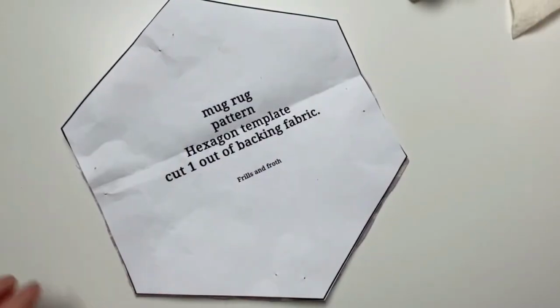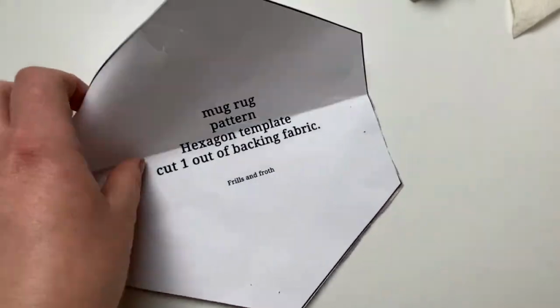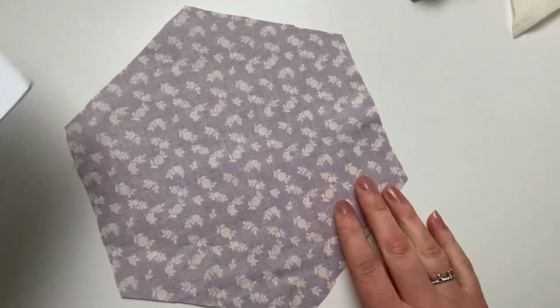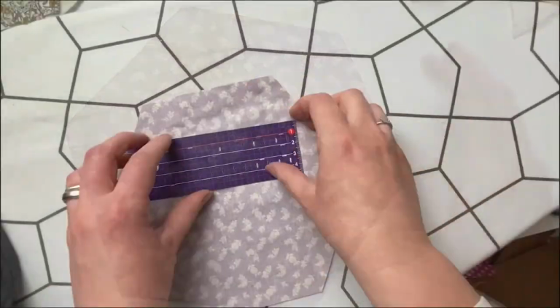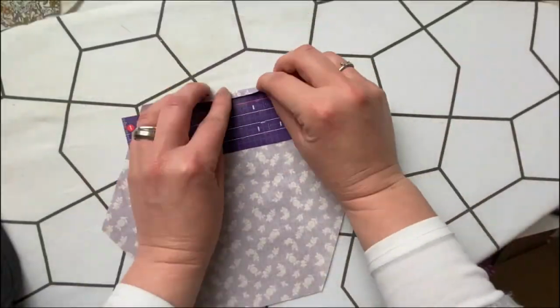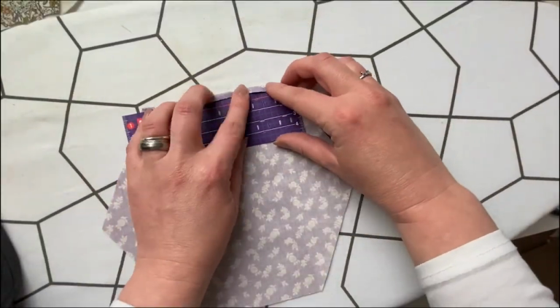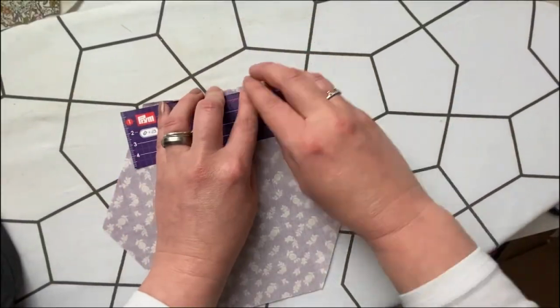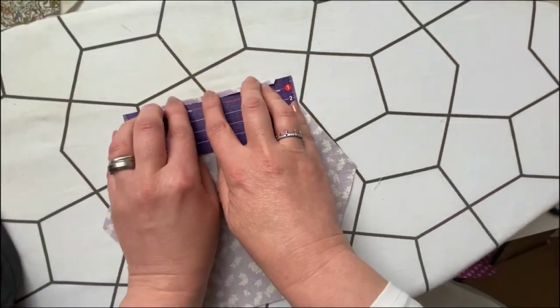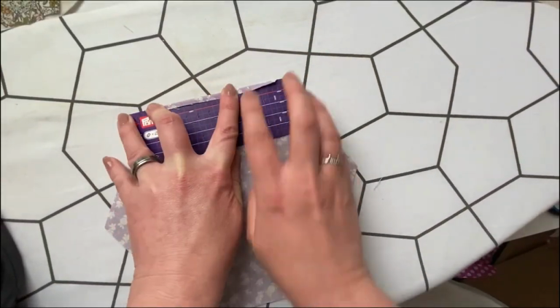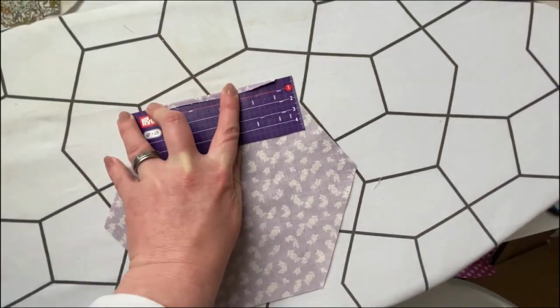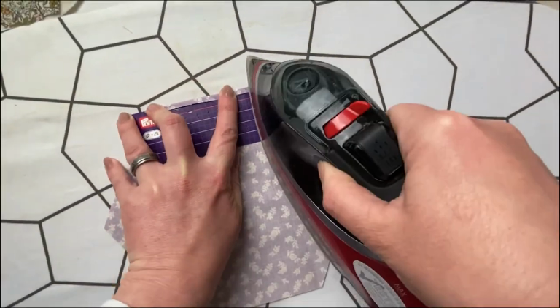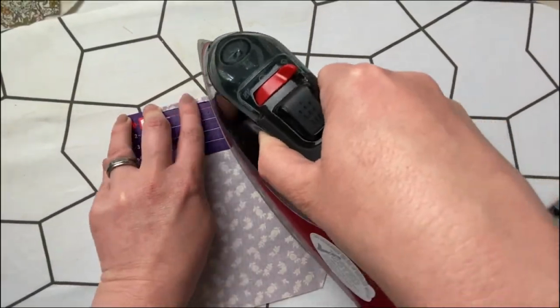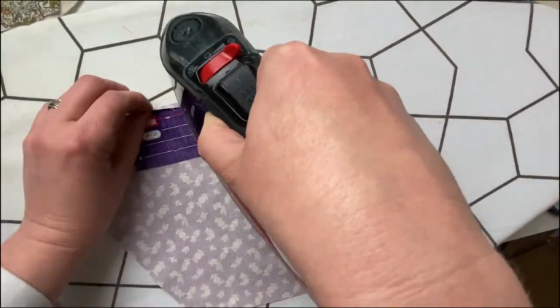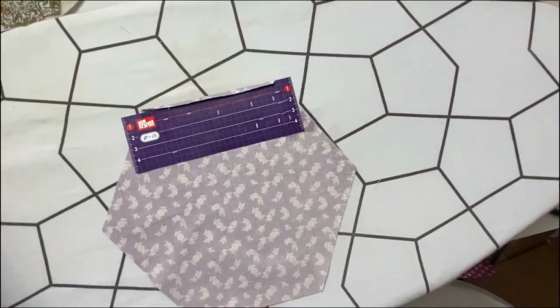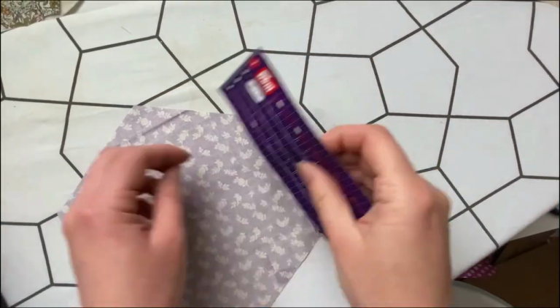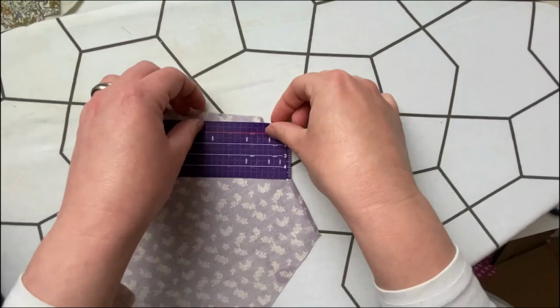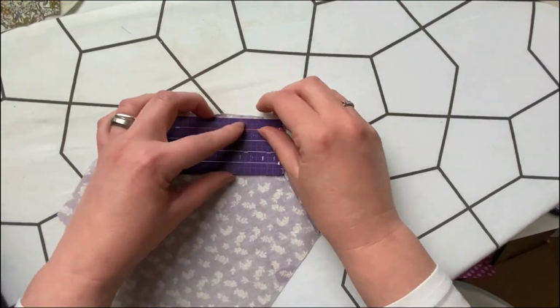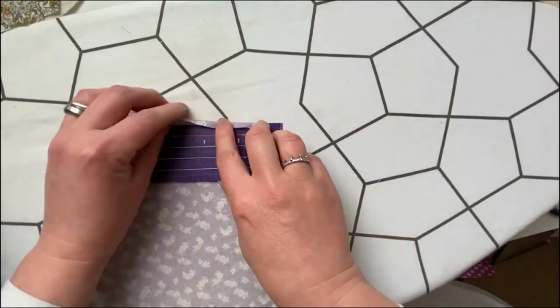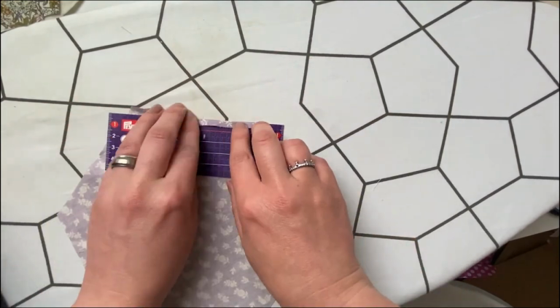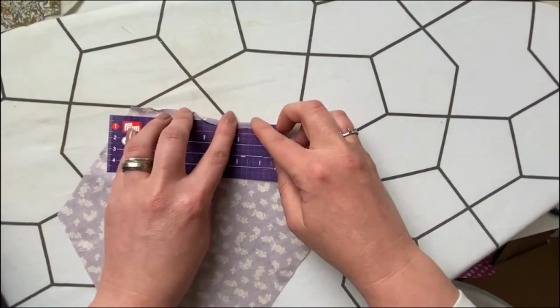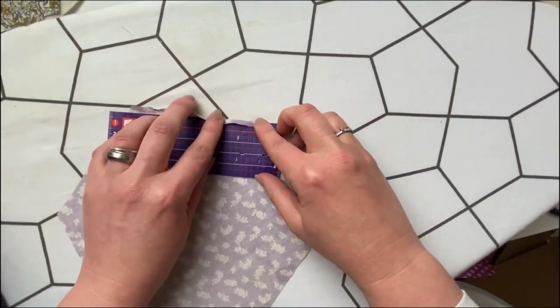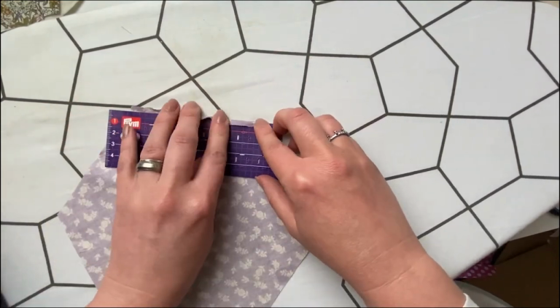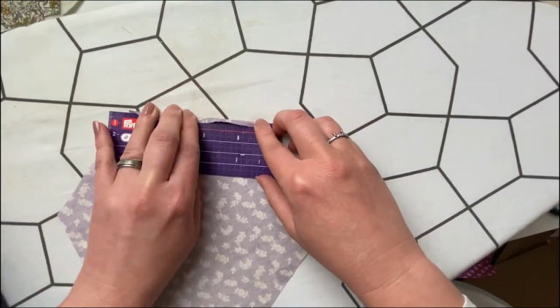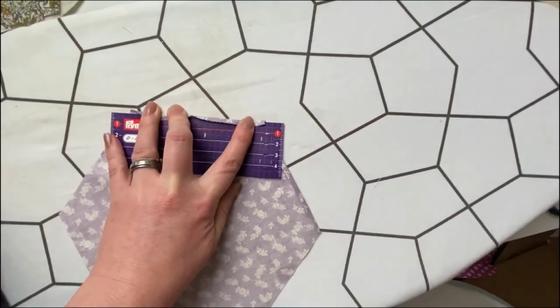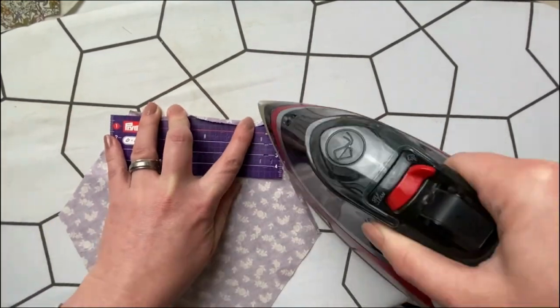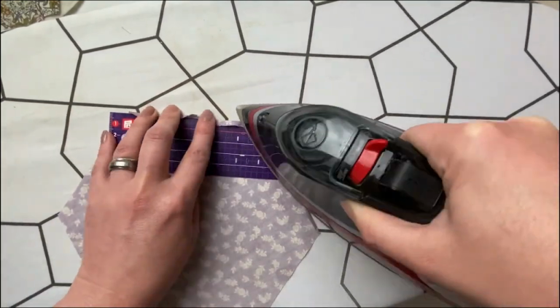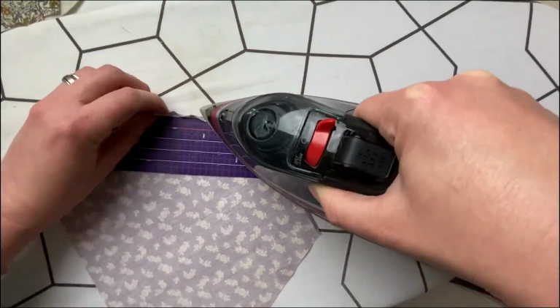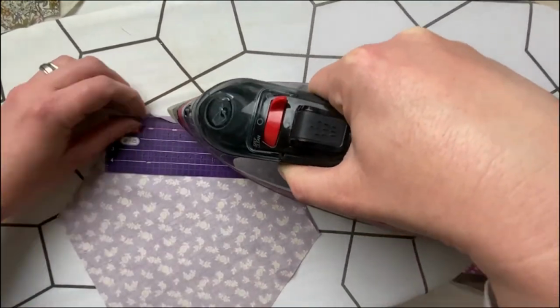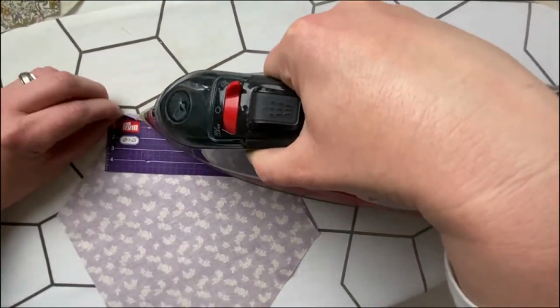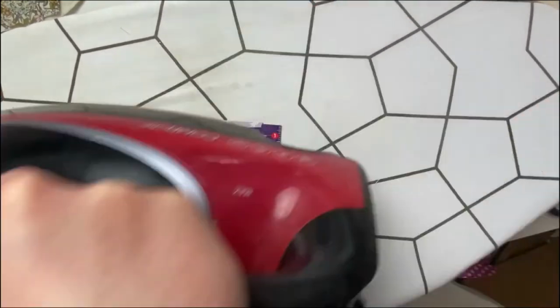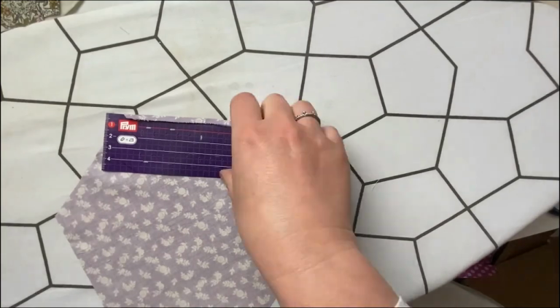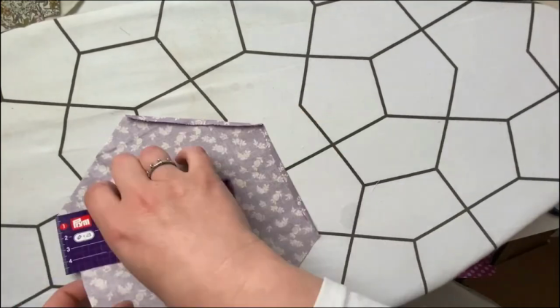Take it over to the ironing board and iron over a half-inch seam all the way round, wrong sides to wrong sides. Being careful not to burn your fingers.